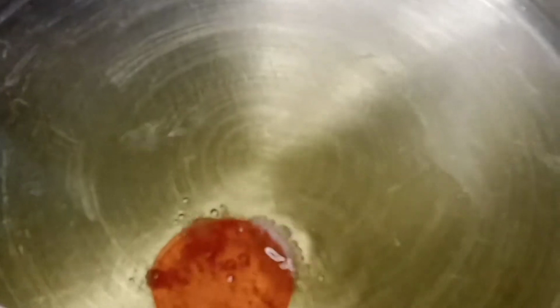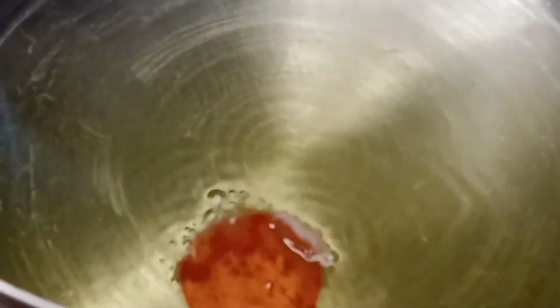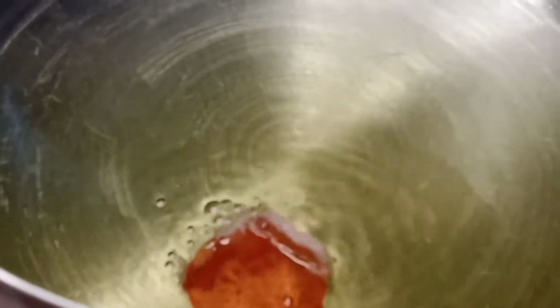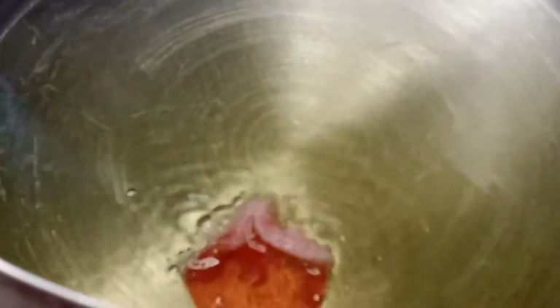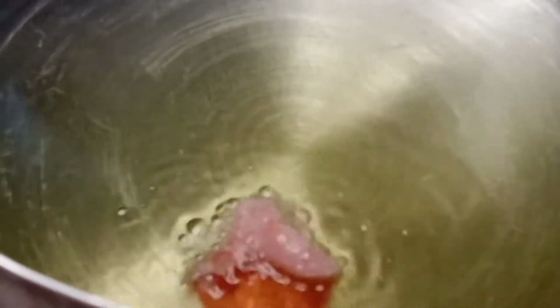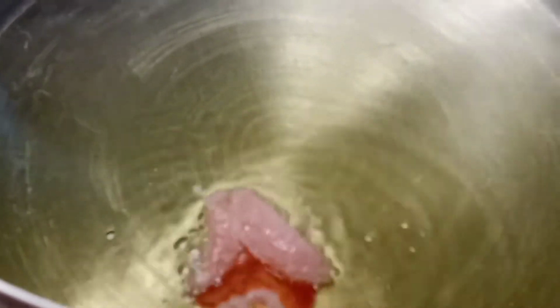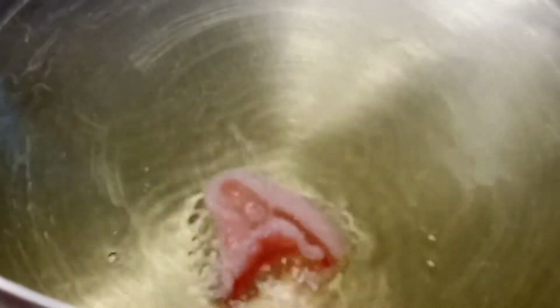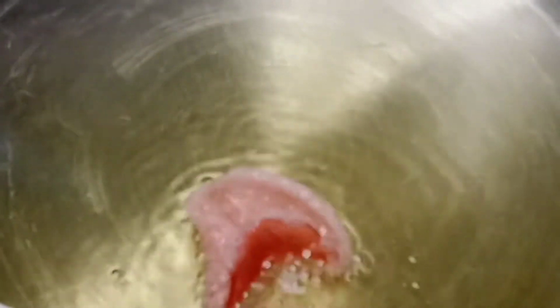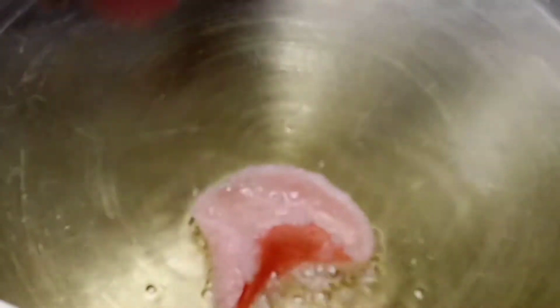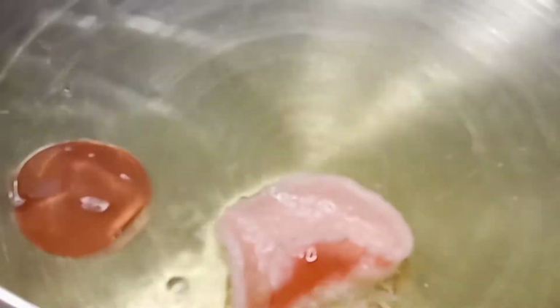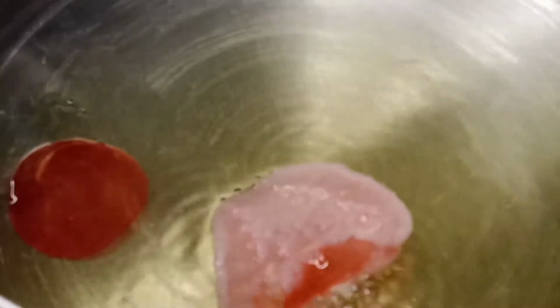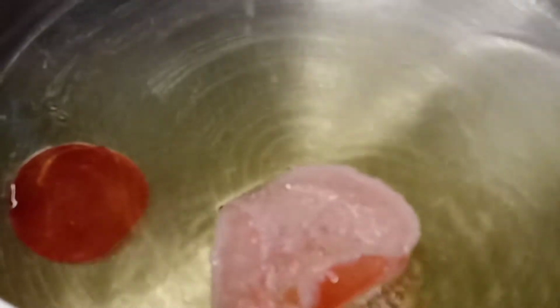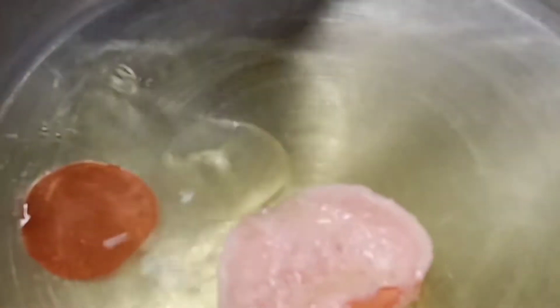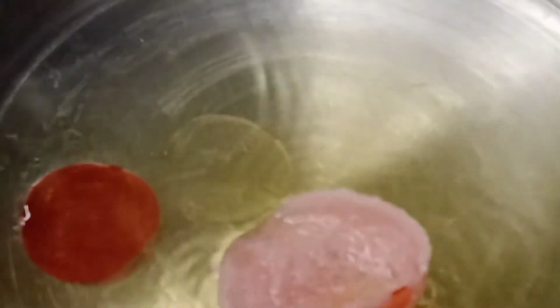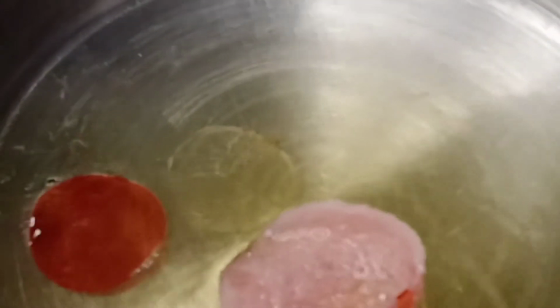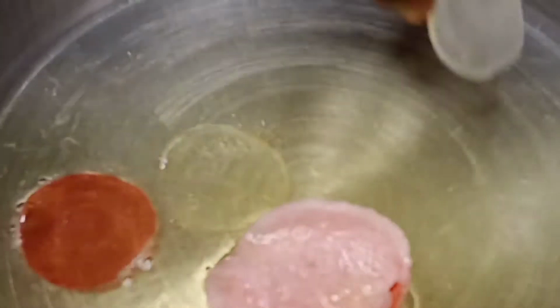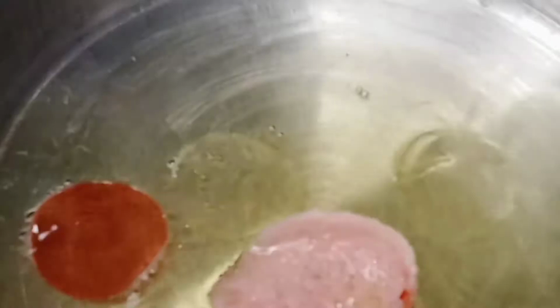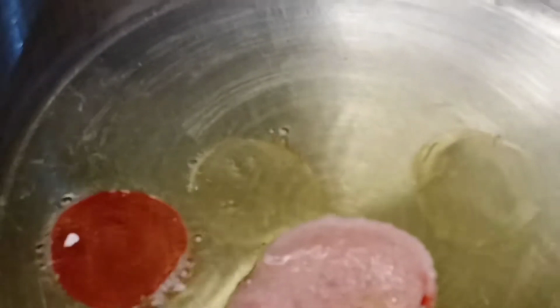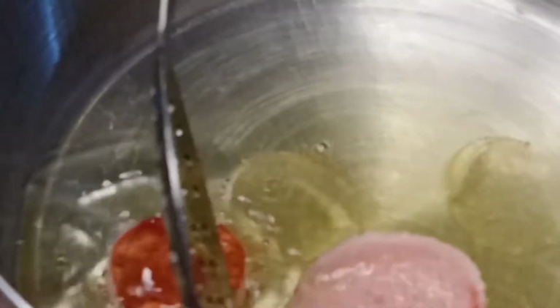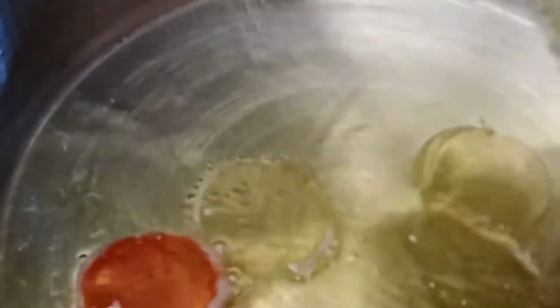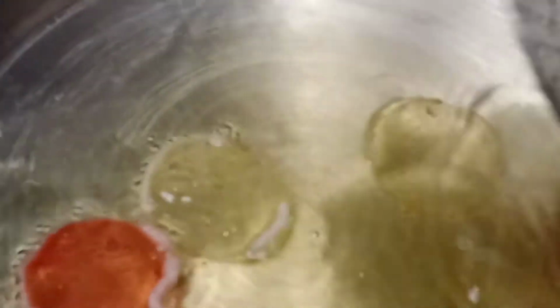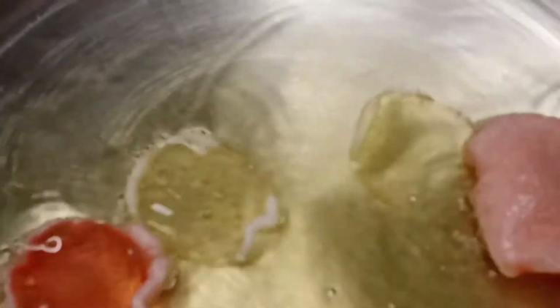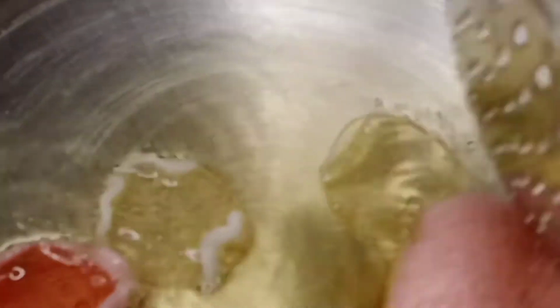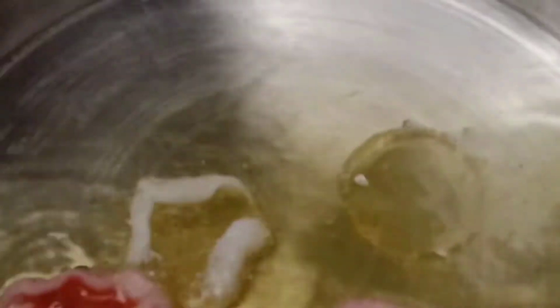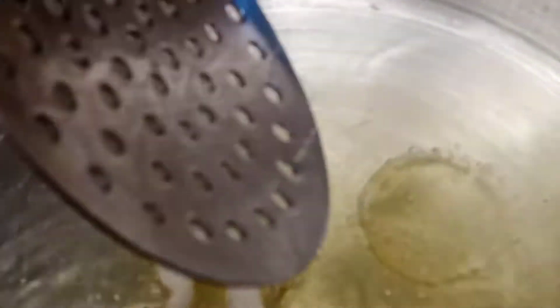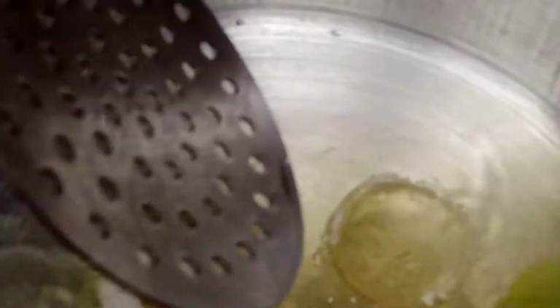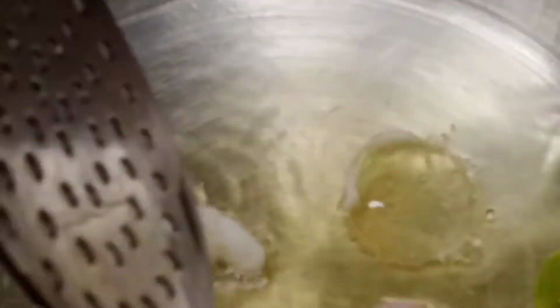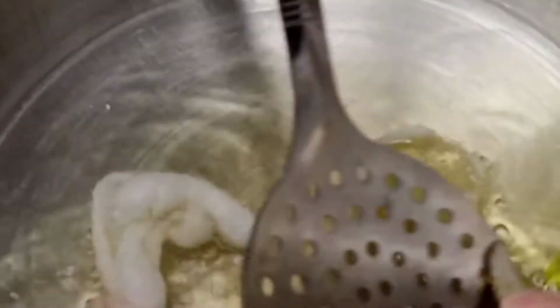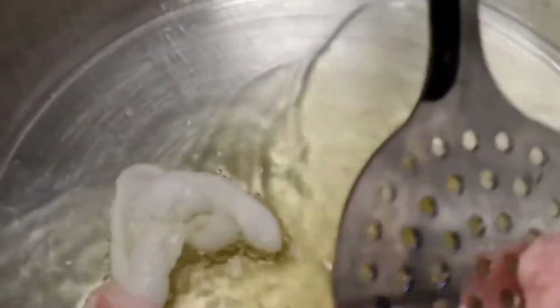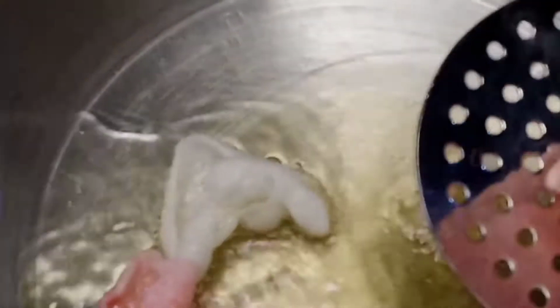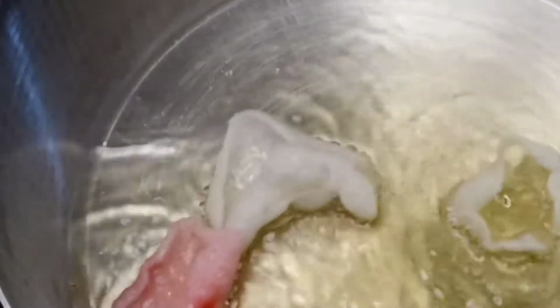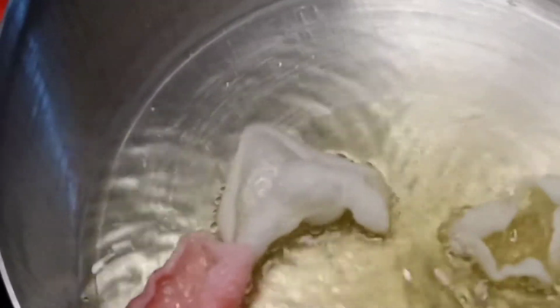When the oil is hot, you put the crackers inside the oil and let them bloom out just like a flower.